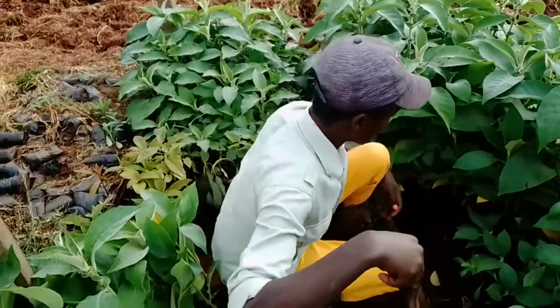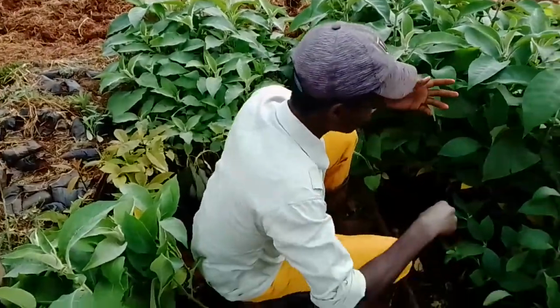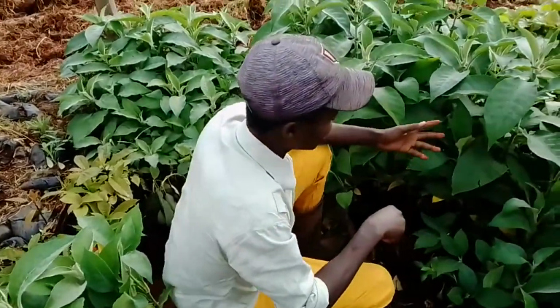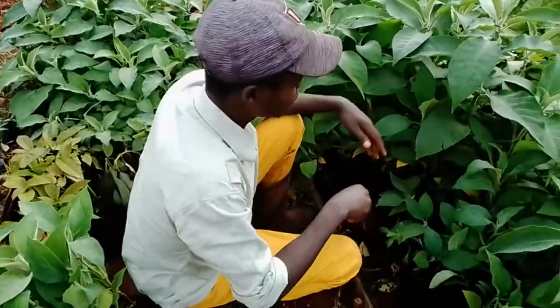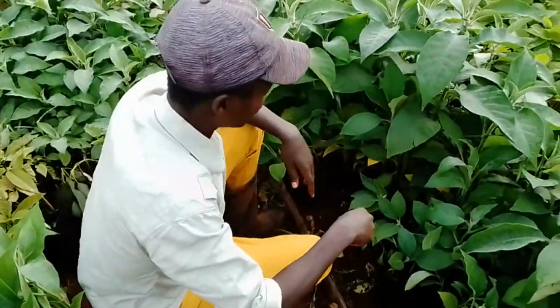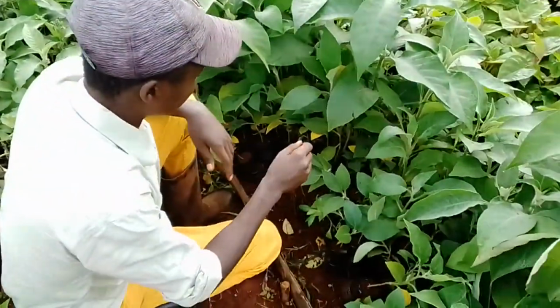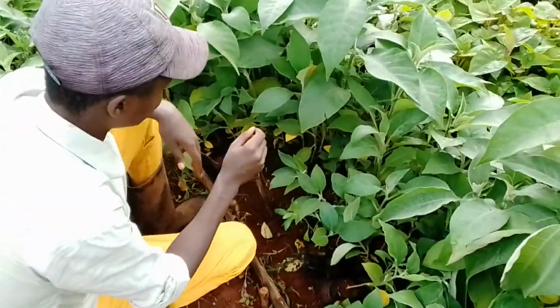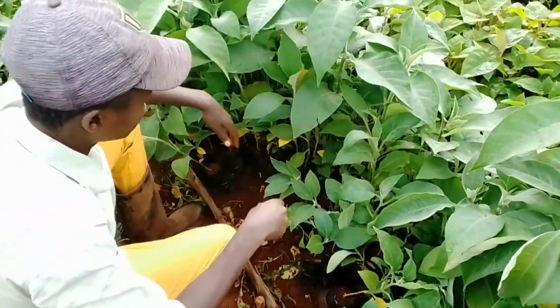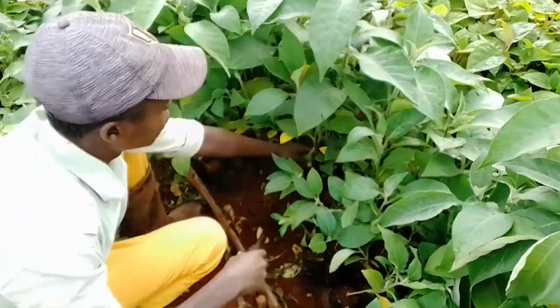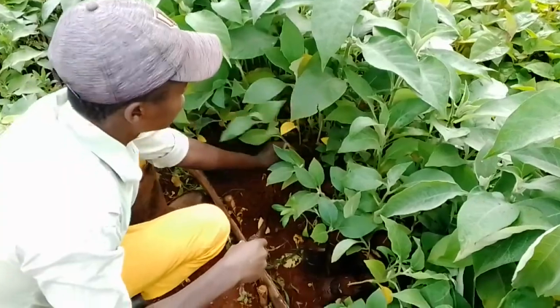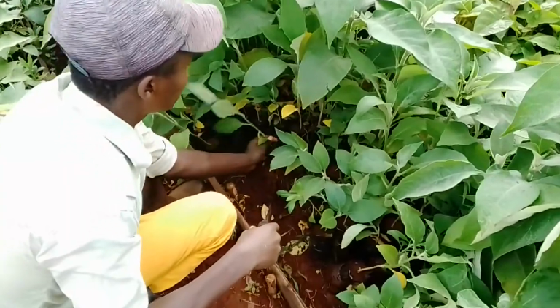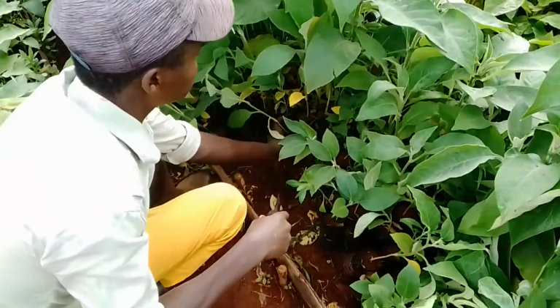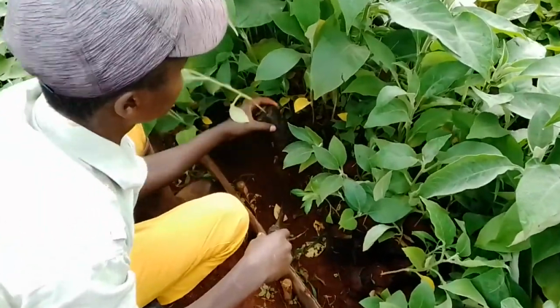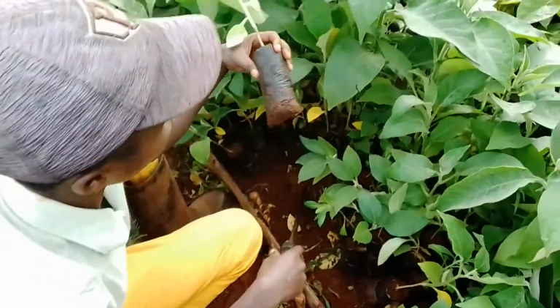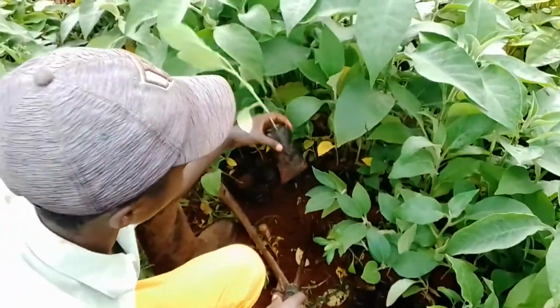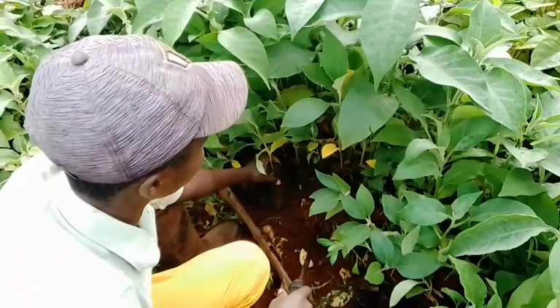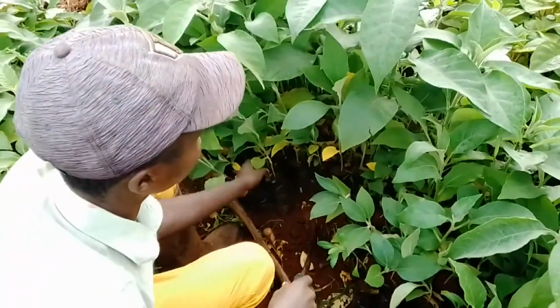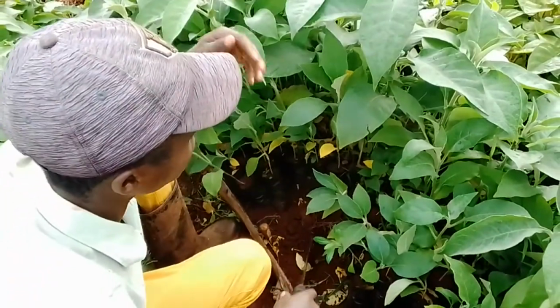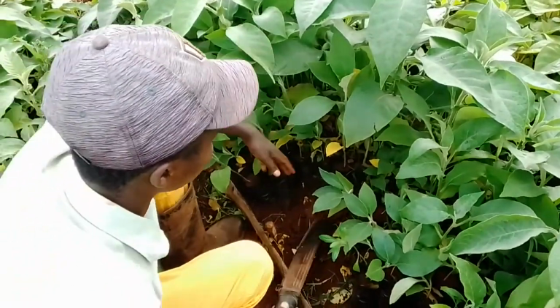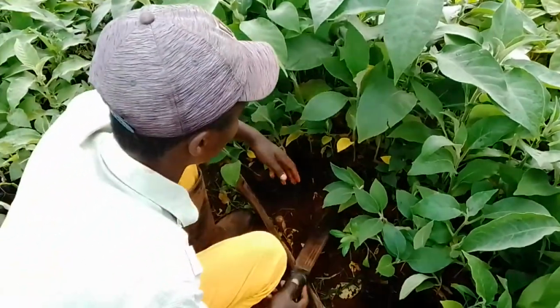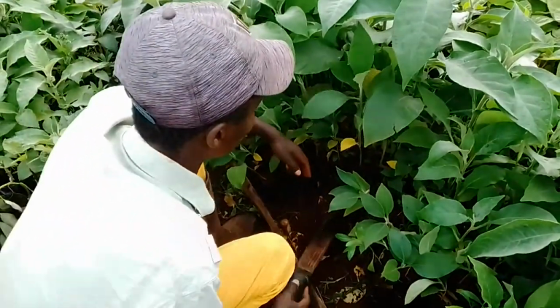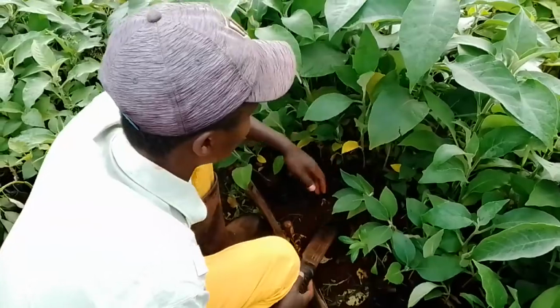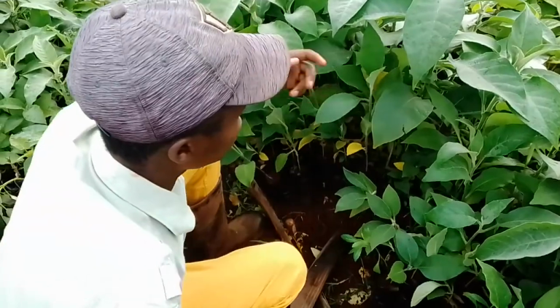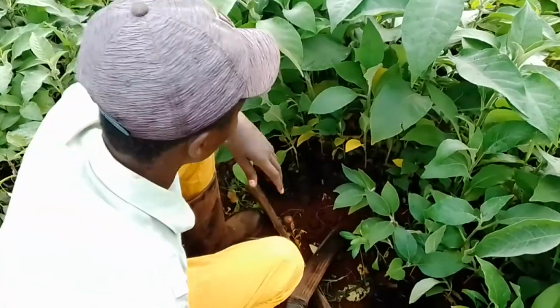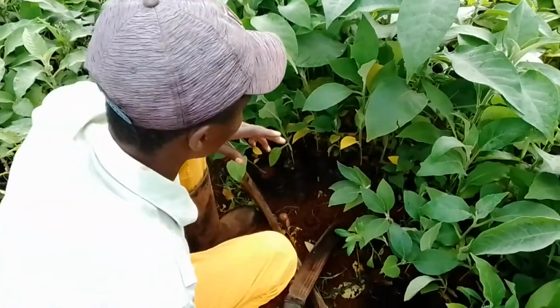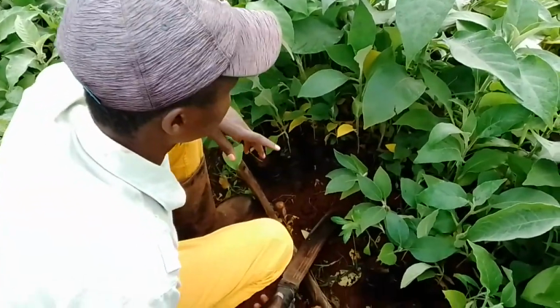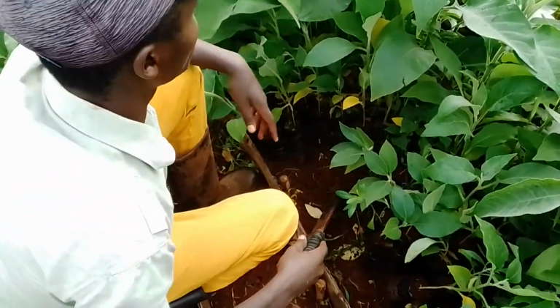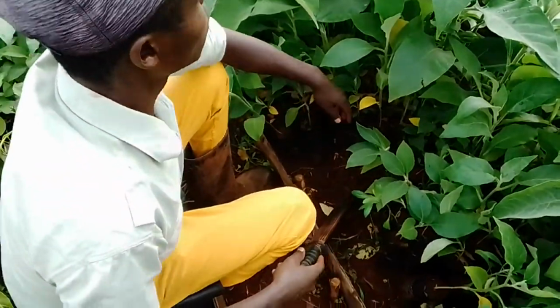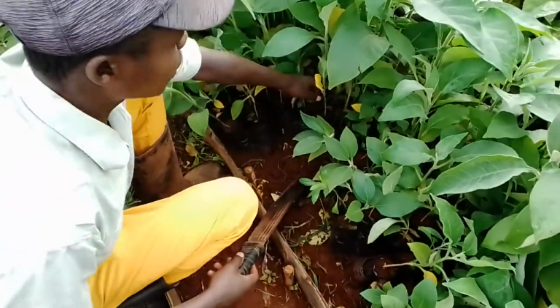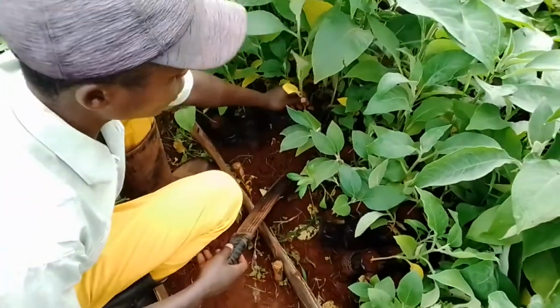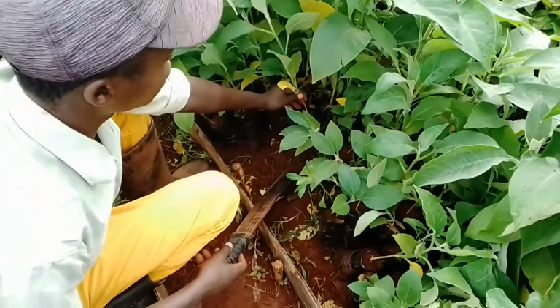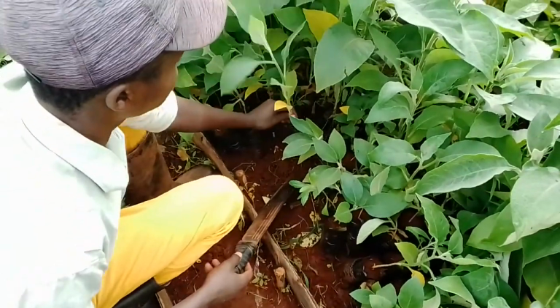Since our rootstock have overgrown, if you pull this rootstock you can see that some roots have tried to go downward. What you are going to do is something called root trimming.